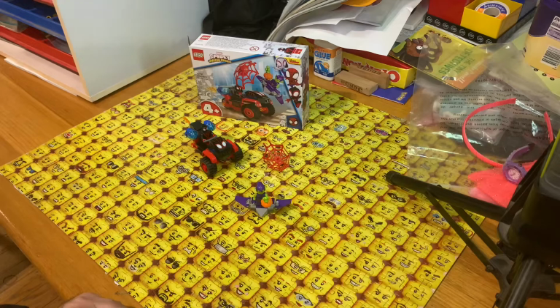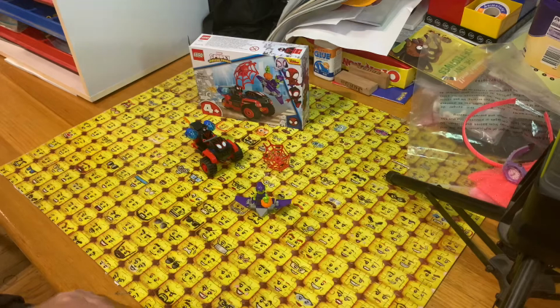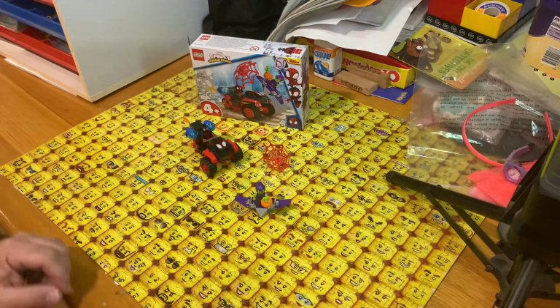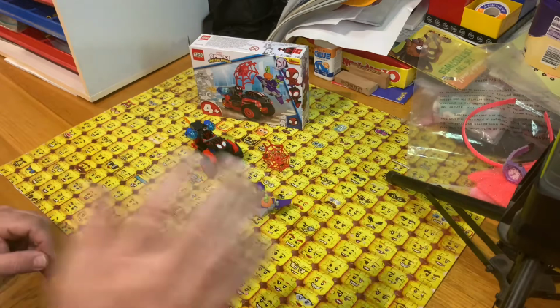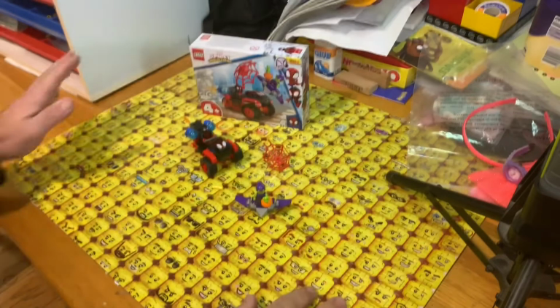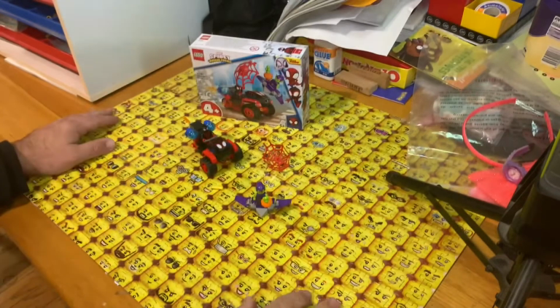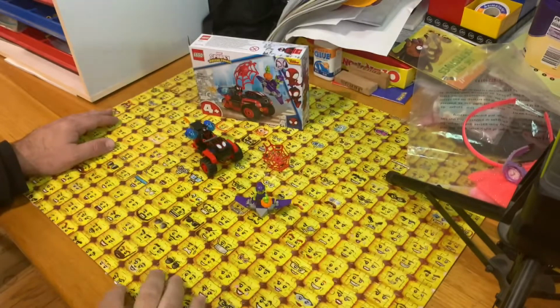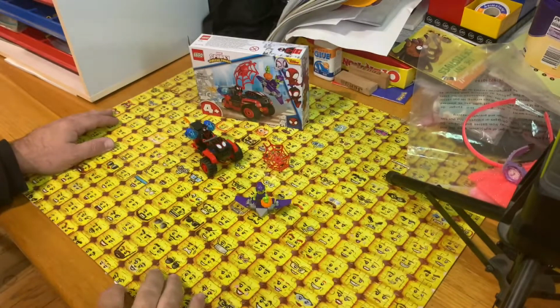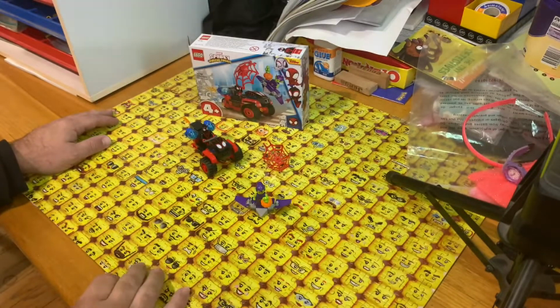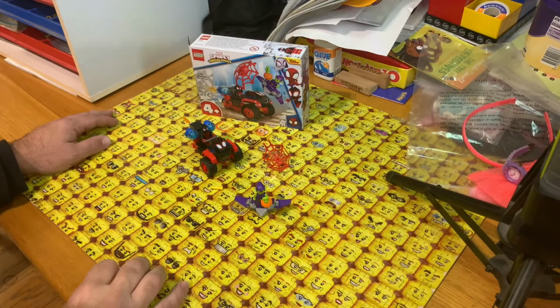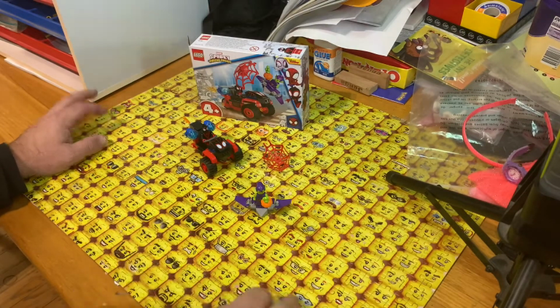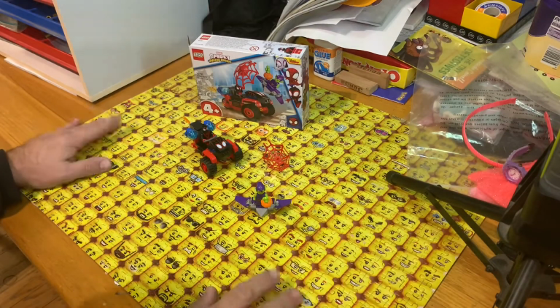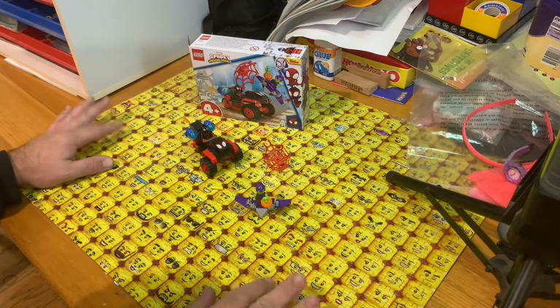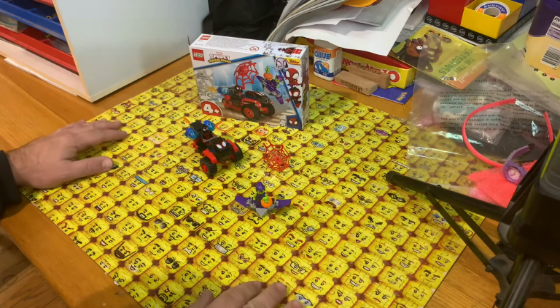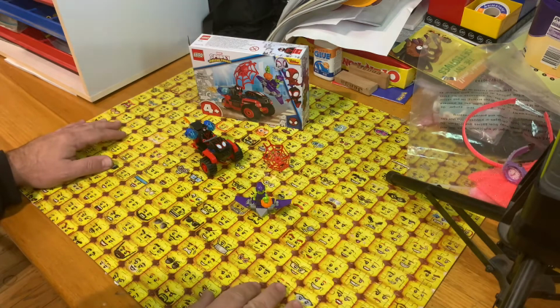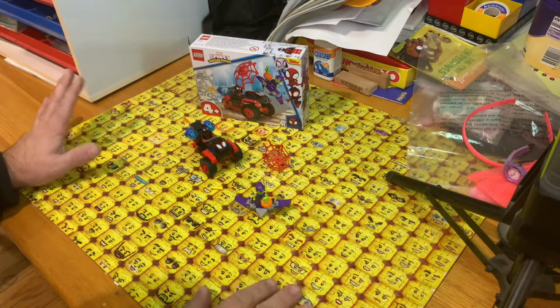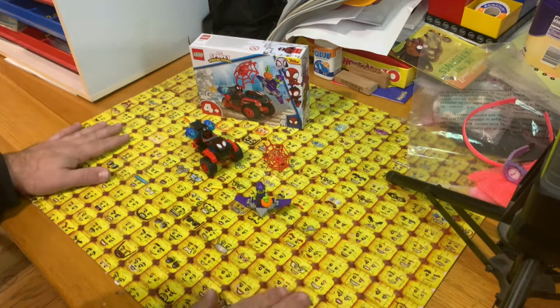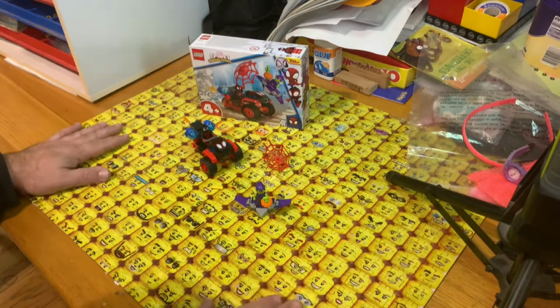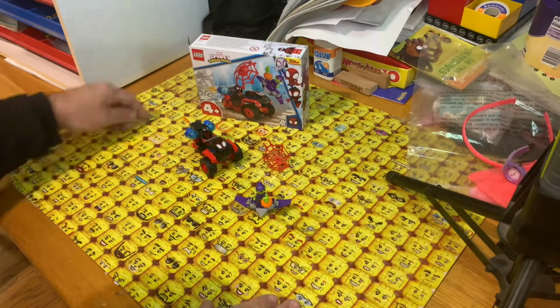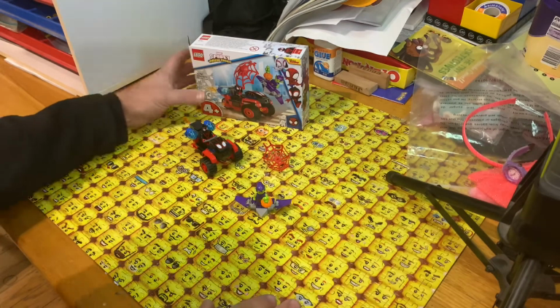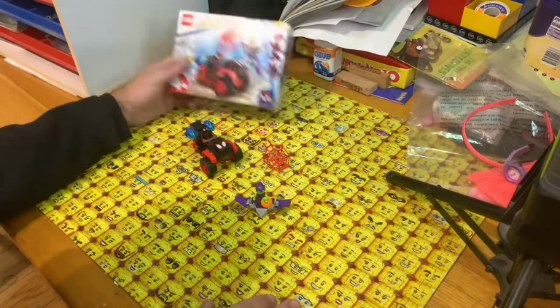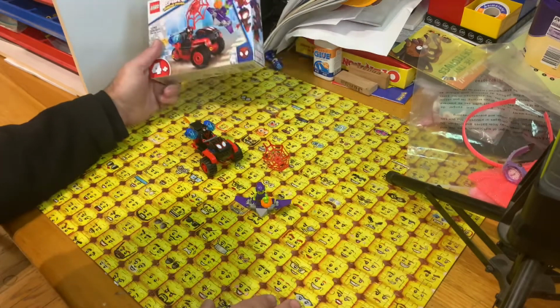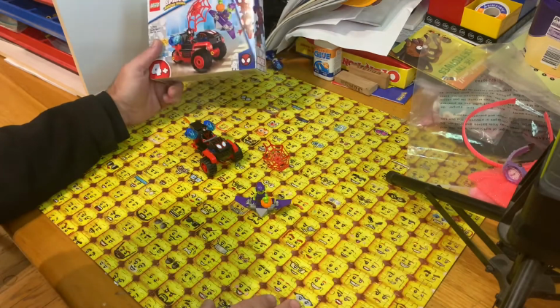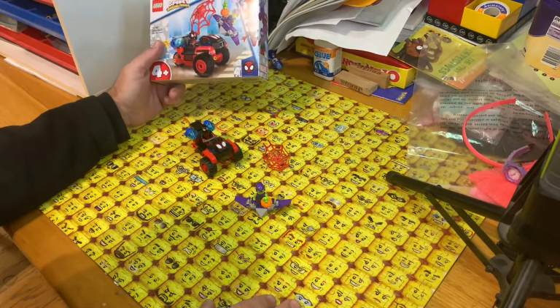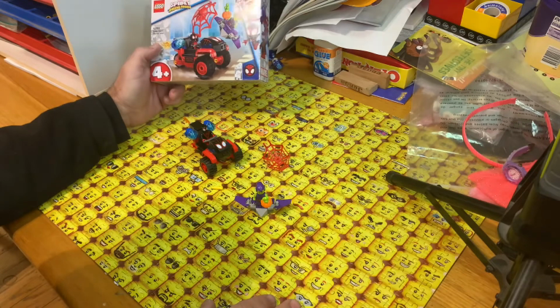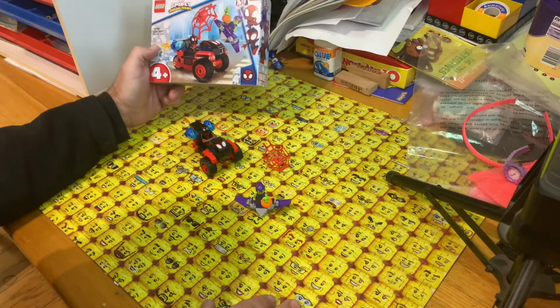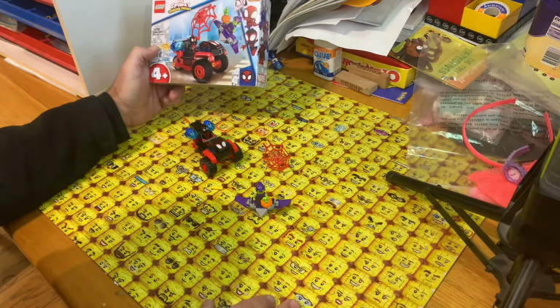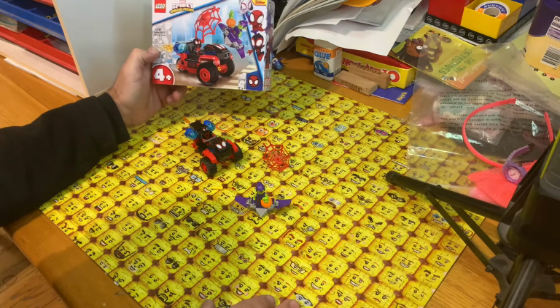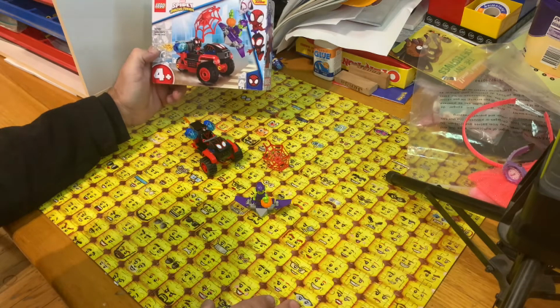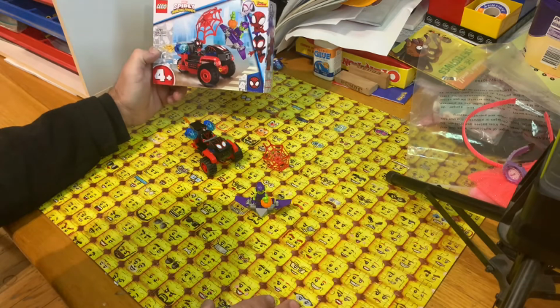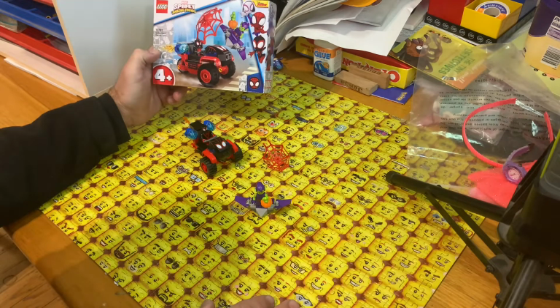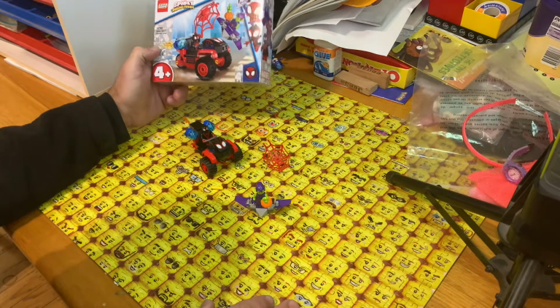Hey YouTubers, this is the GopherBob channel. I'm David on the GopherBob channel, and we're going to review a Marvel set that came out at the beginning of this year. This is Spider-Man's Techno Trike.